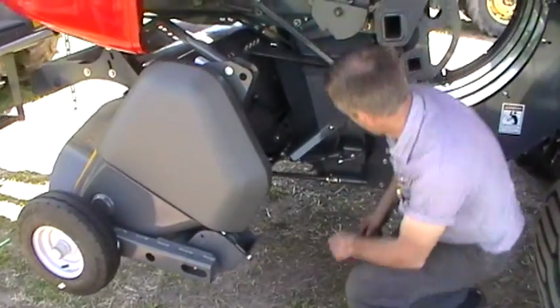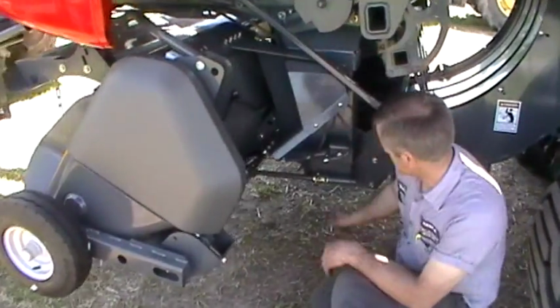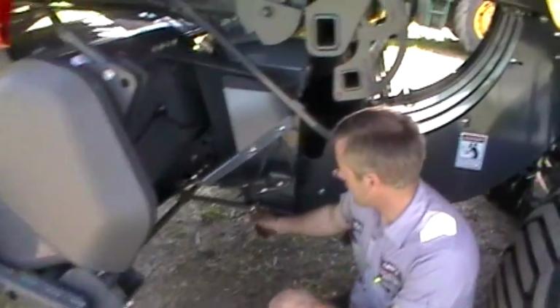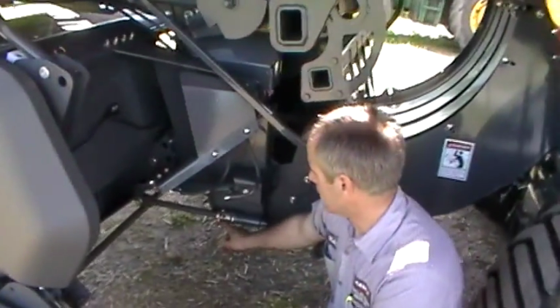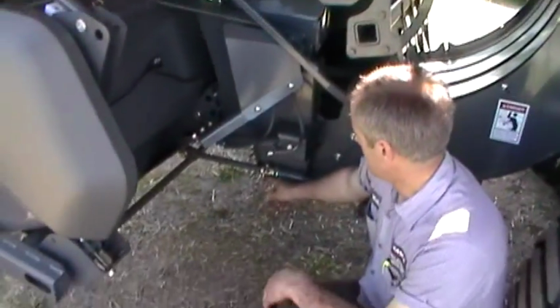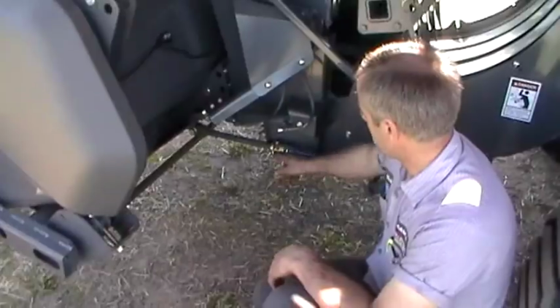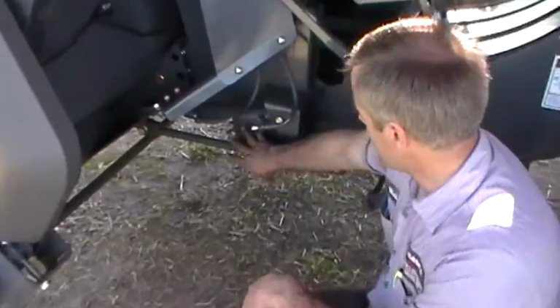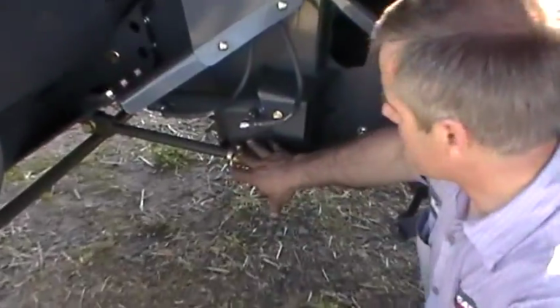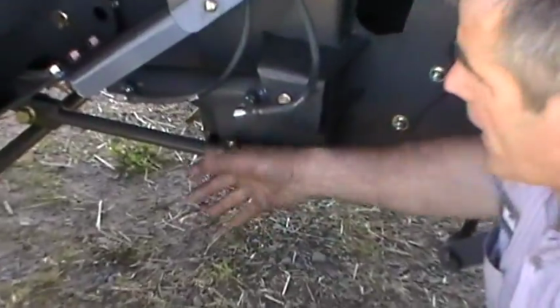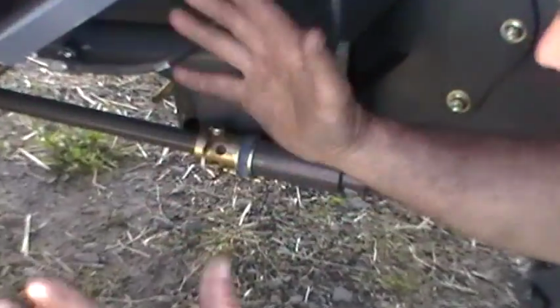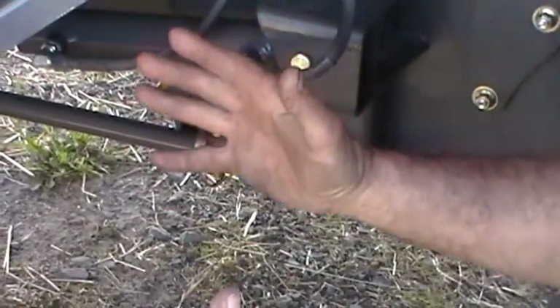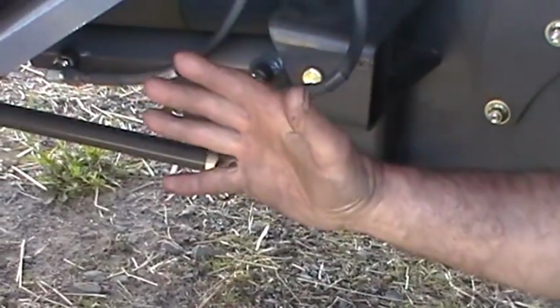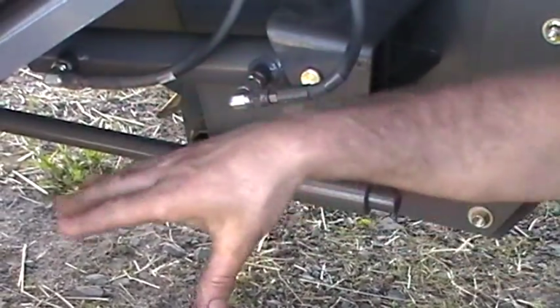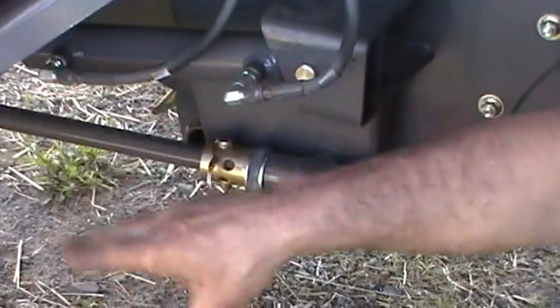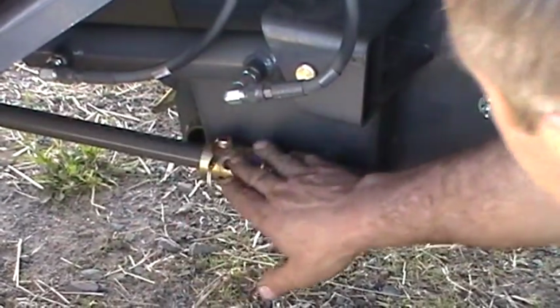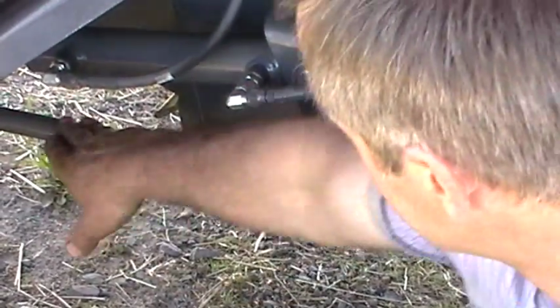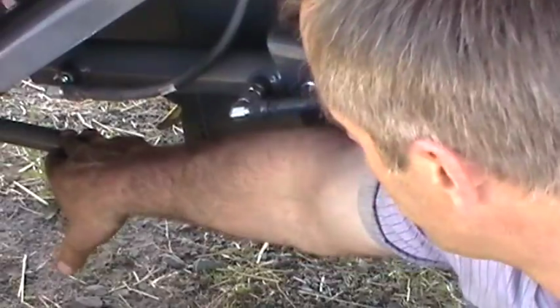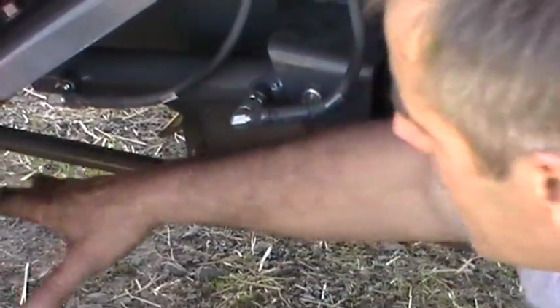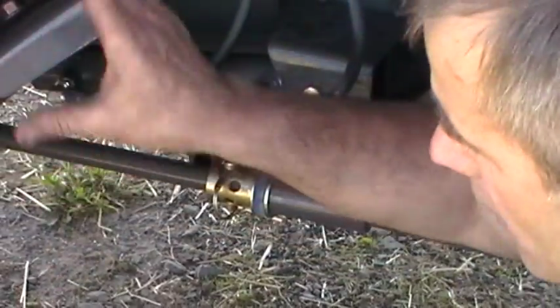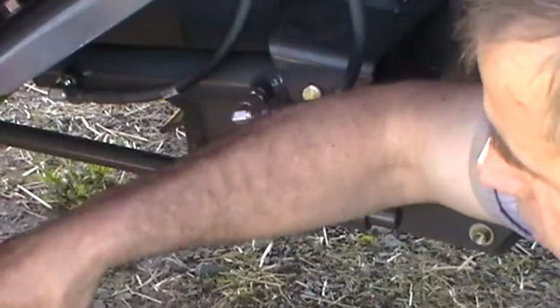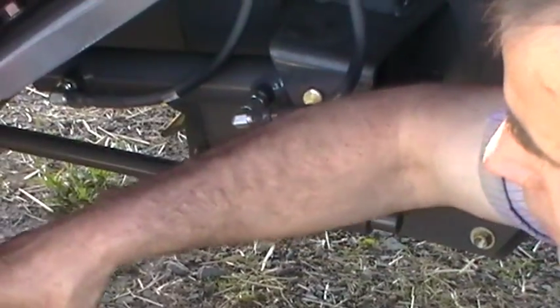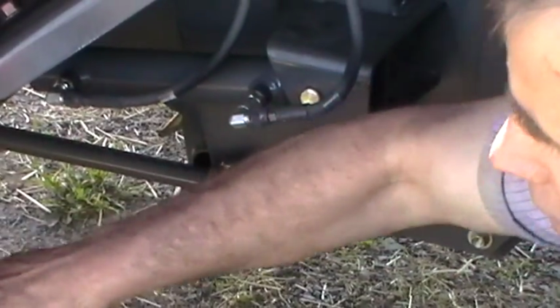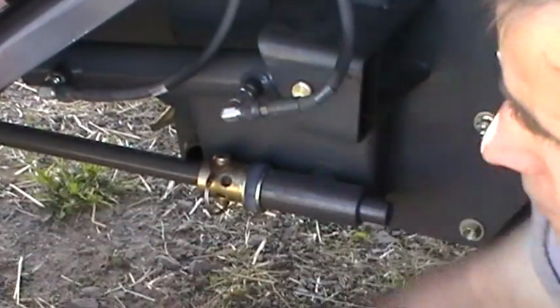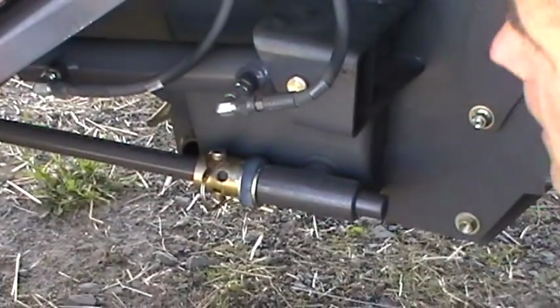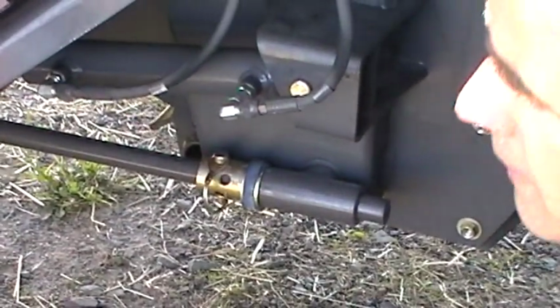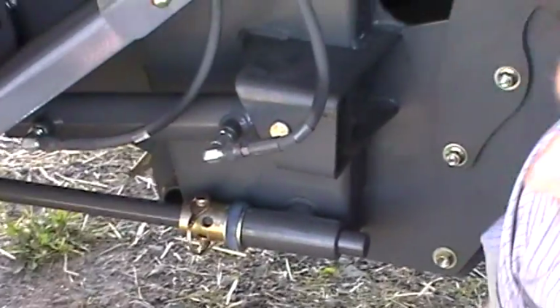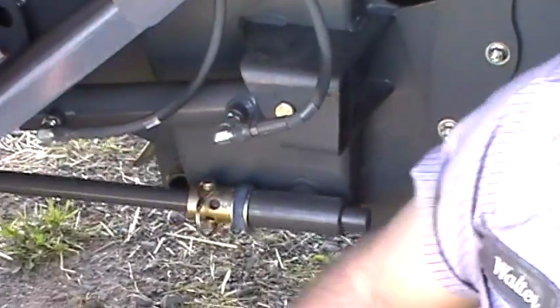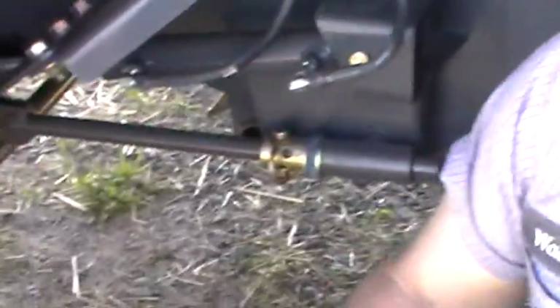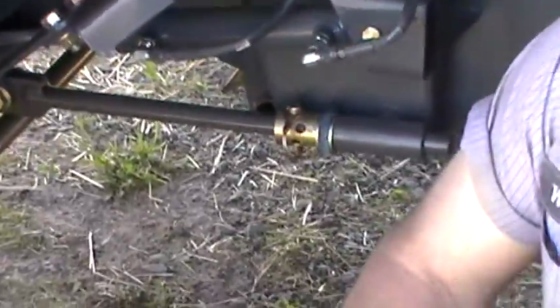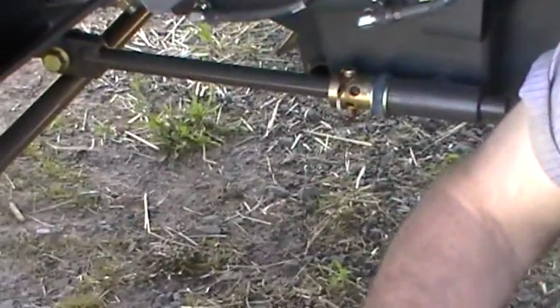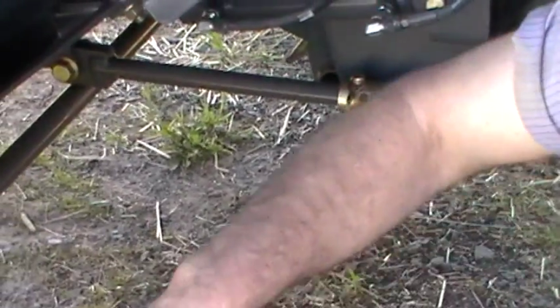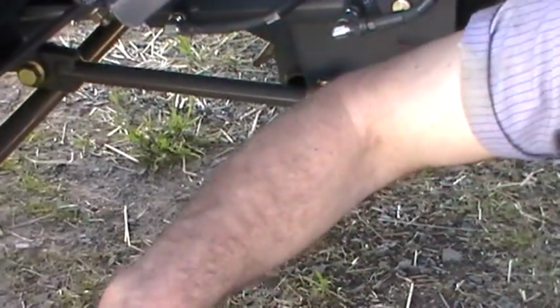That adjustment is right here. Right now it's back the whole way, locking the pickup up. We'll raise the pickup, move this forward, and allow it to lower and find the right spot. The last adjustment on the pickup would be the flotation — how heavy is the pickup — and that adjustment is right here.